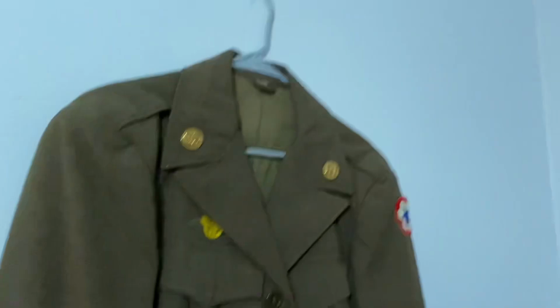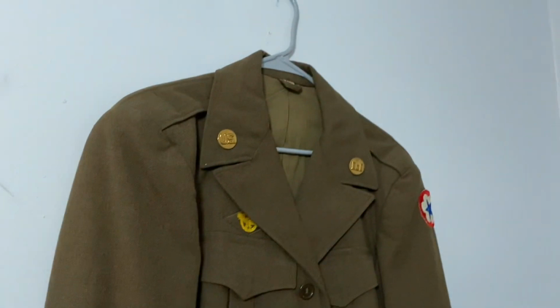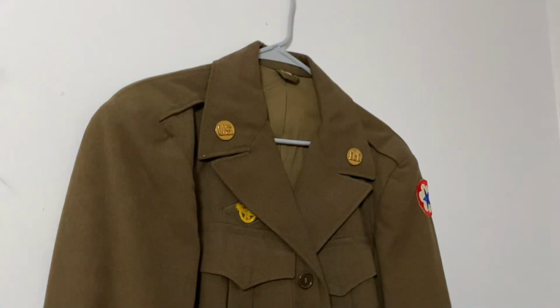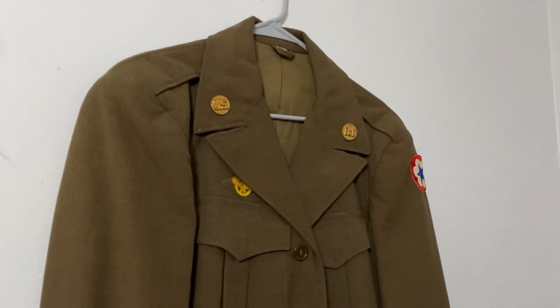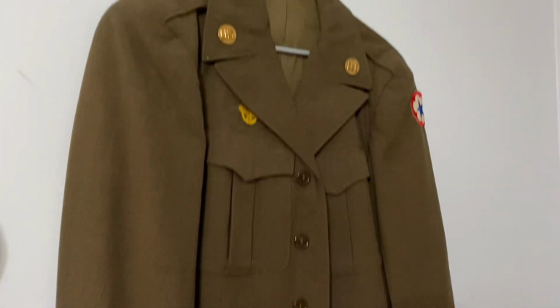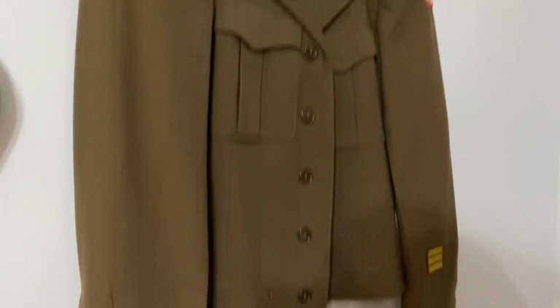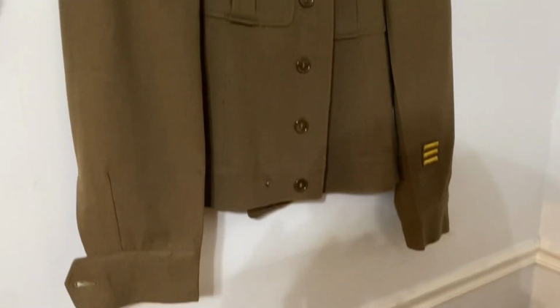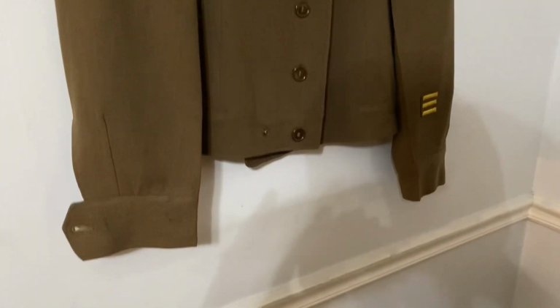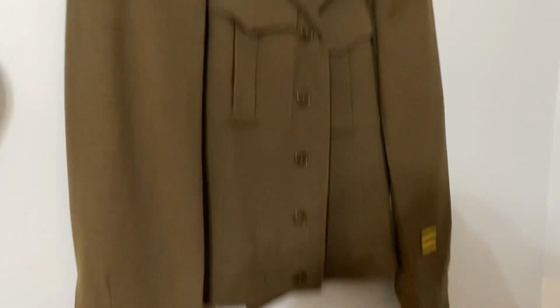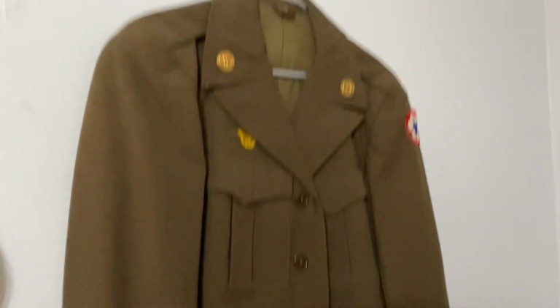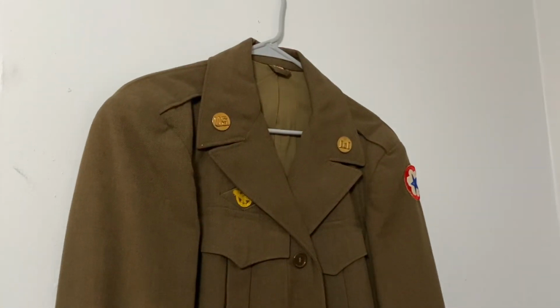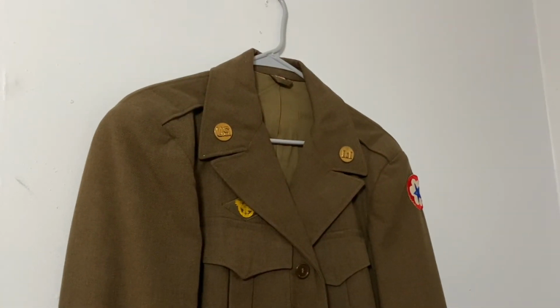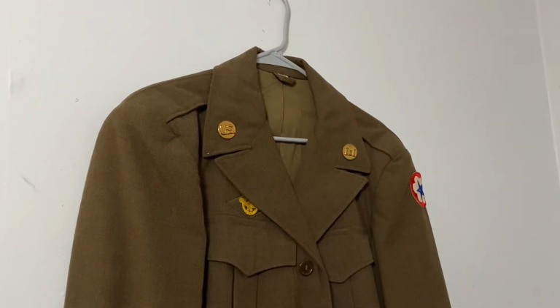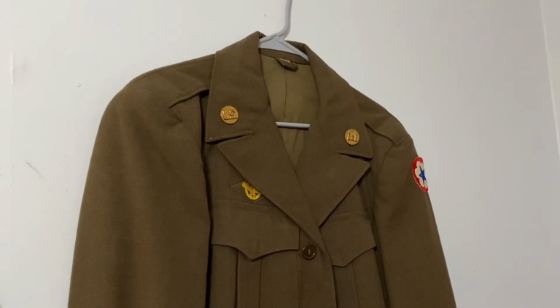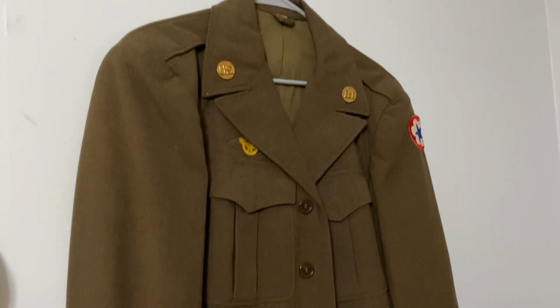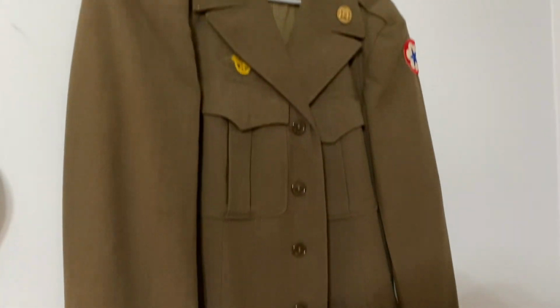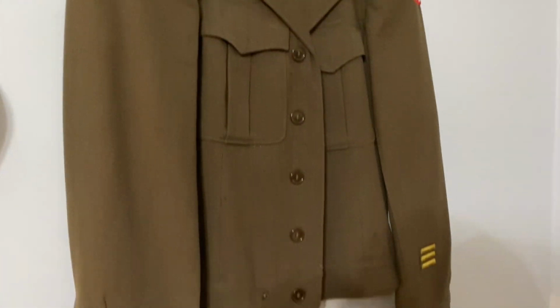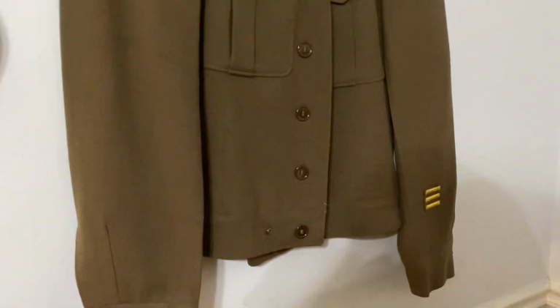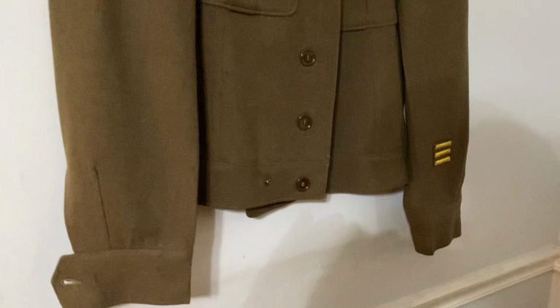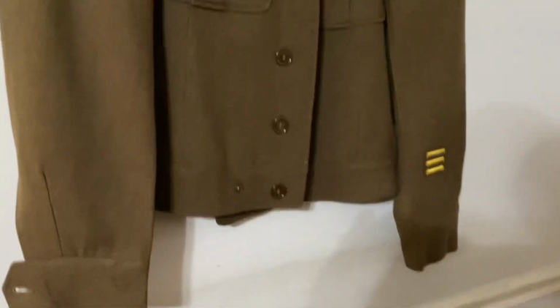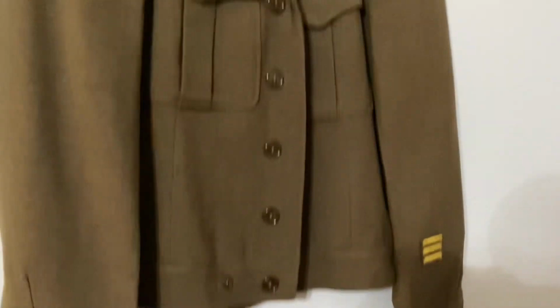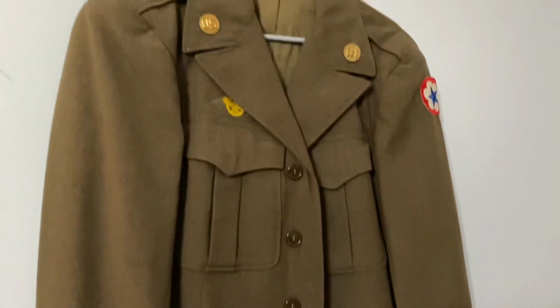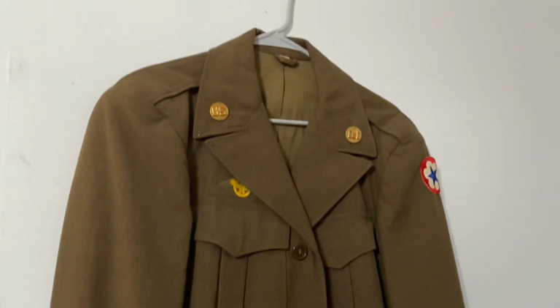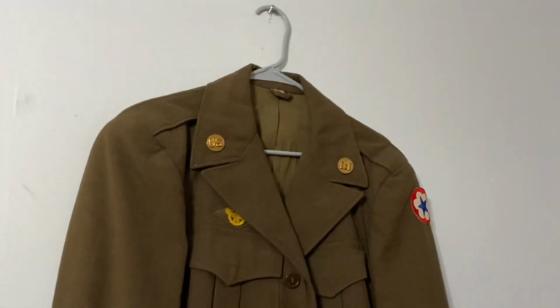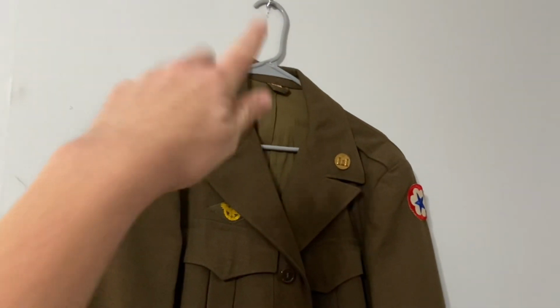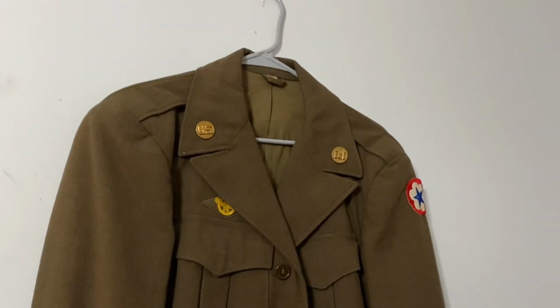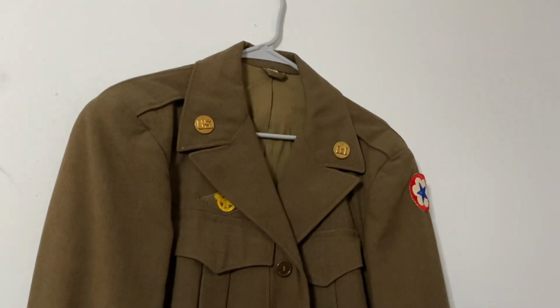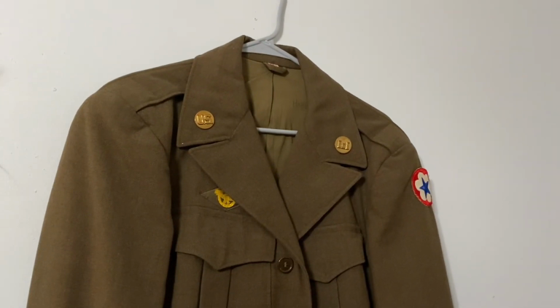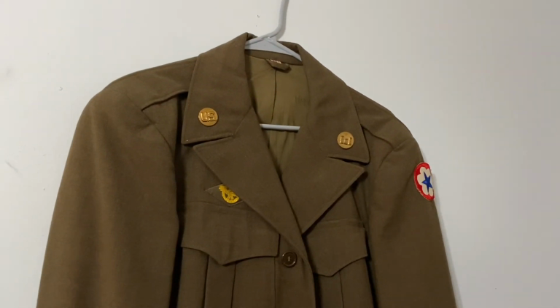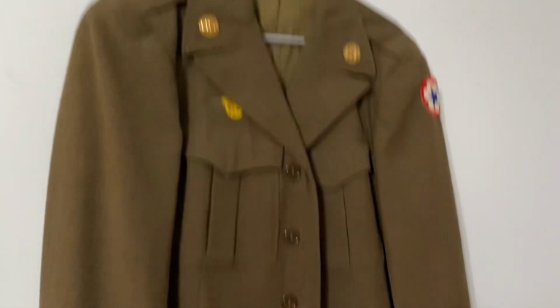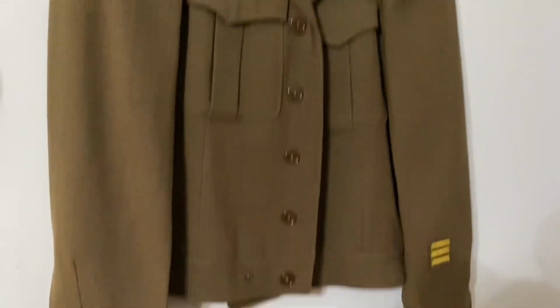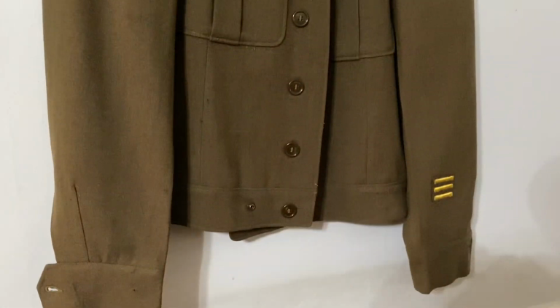First up, I want to talk about this uniform right here. This is a World War II Ike jacket, or a Service Force jacket. If you join the army, you can get this jacket with your little side cap and everything. That's basically what this uniform is.